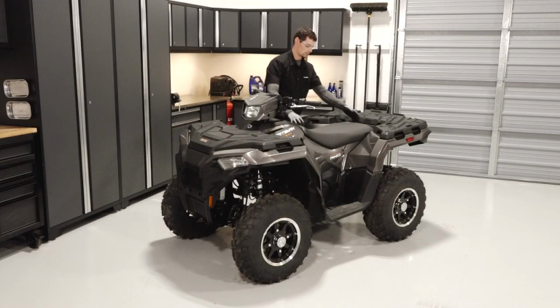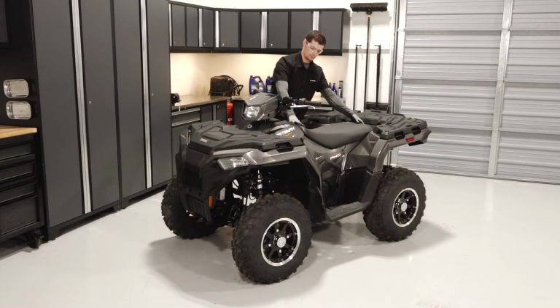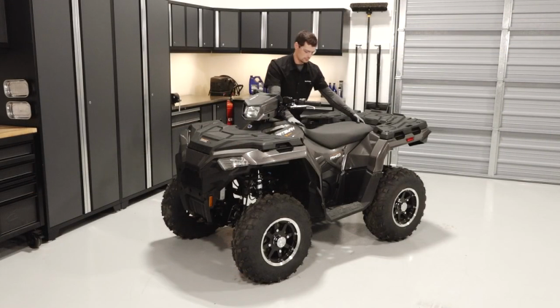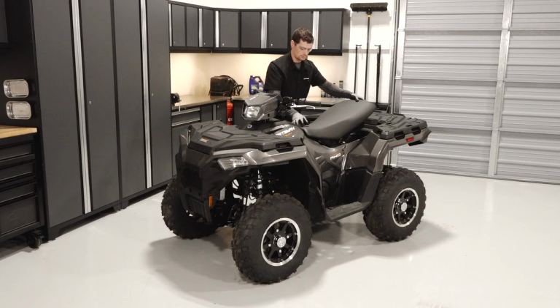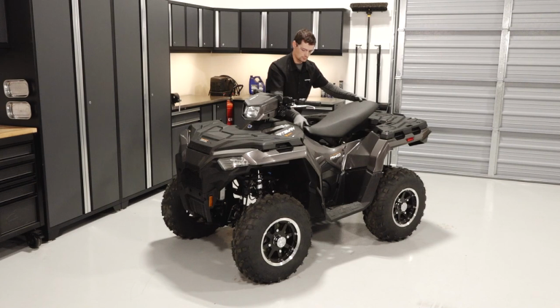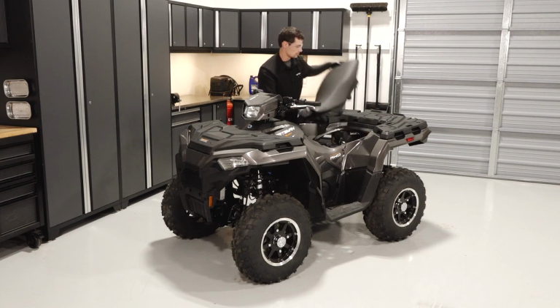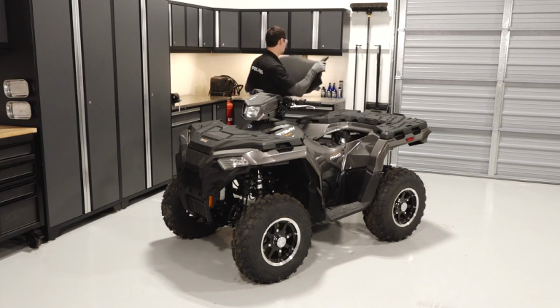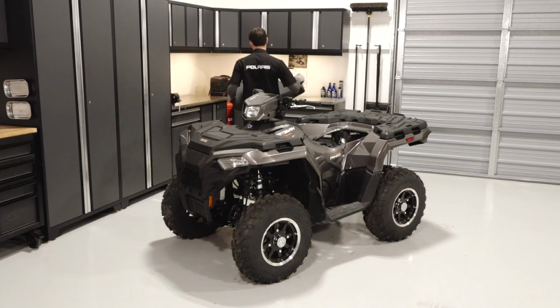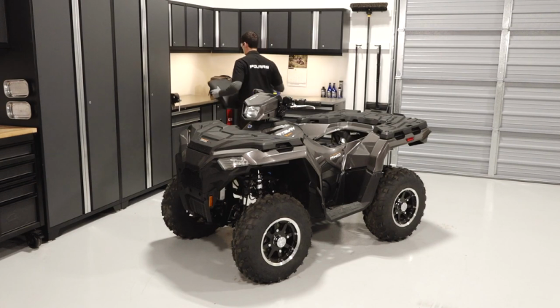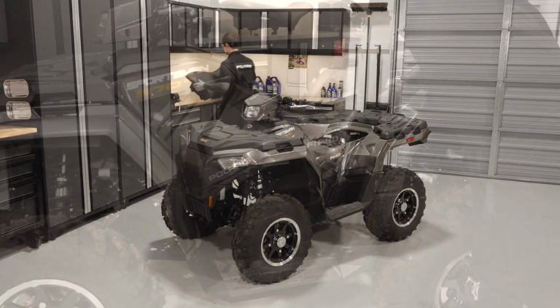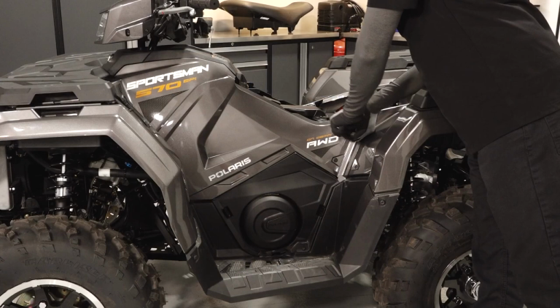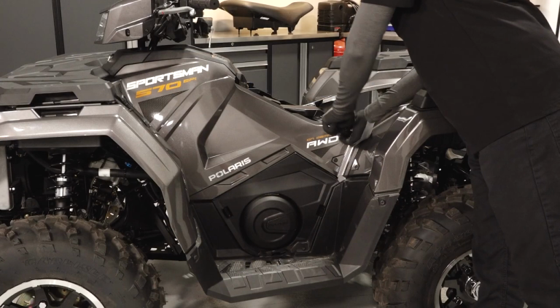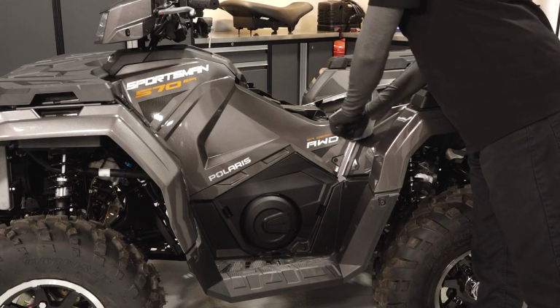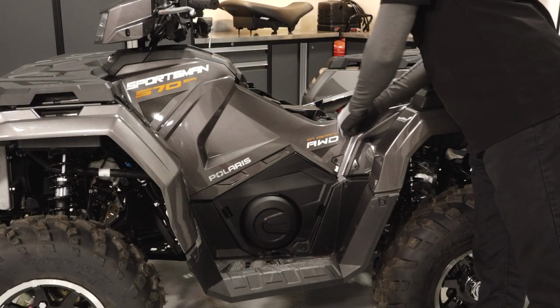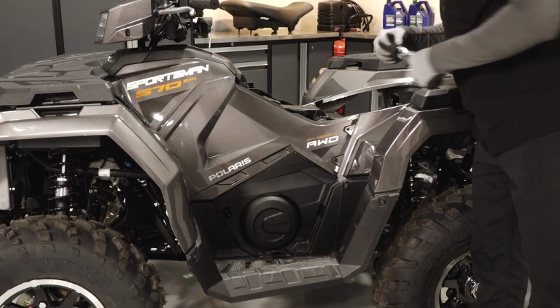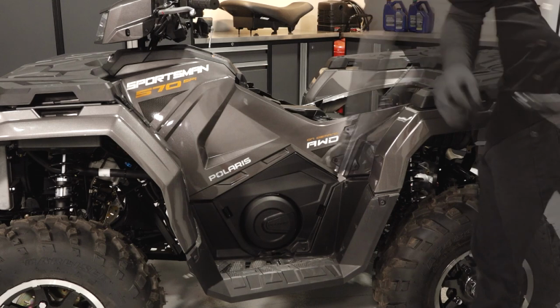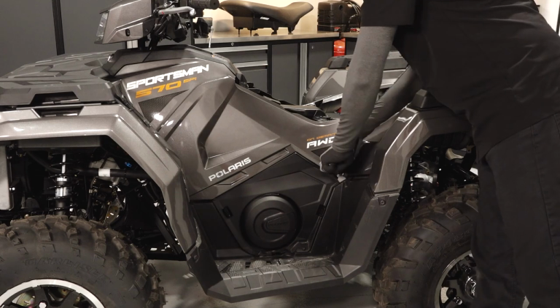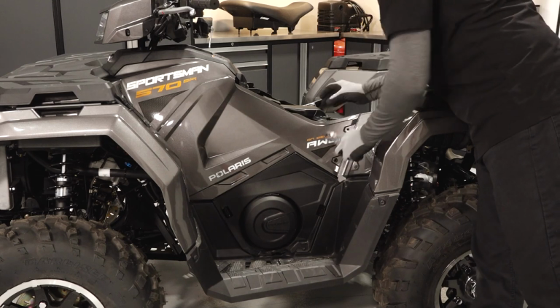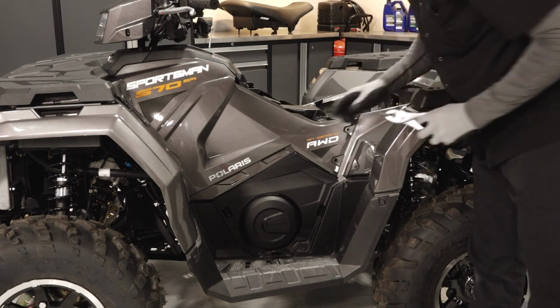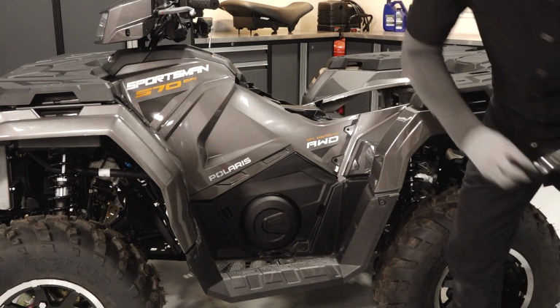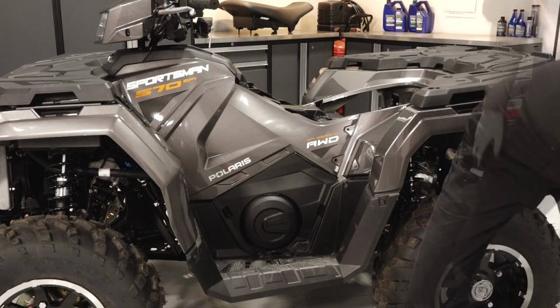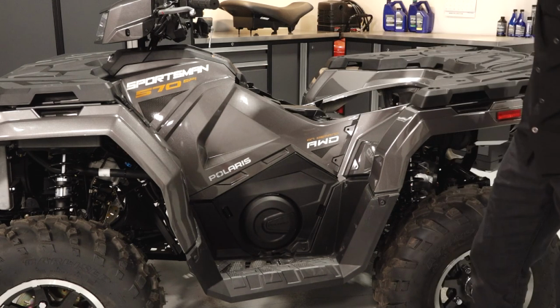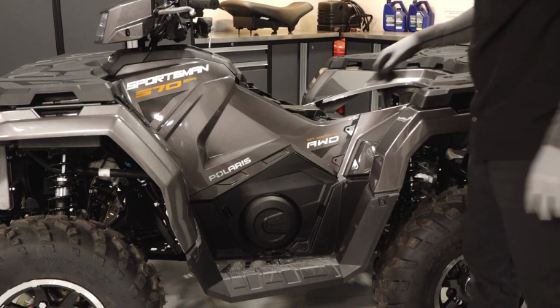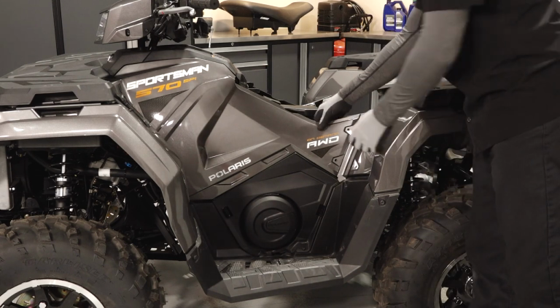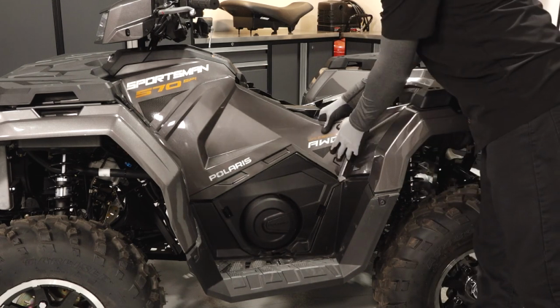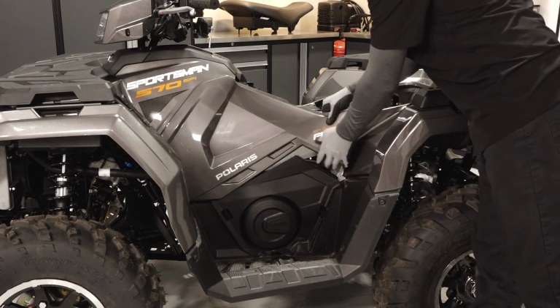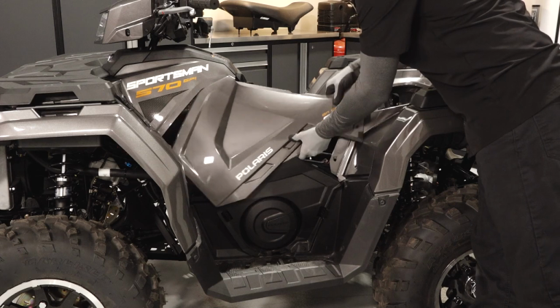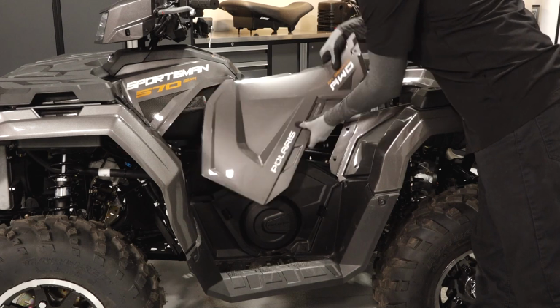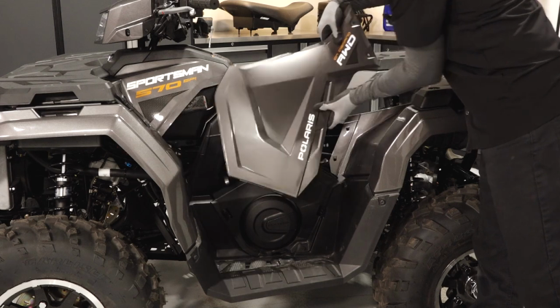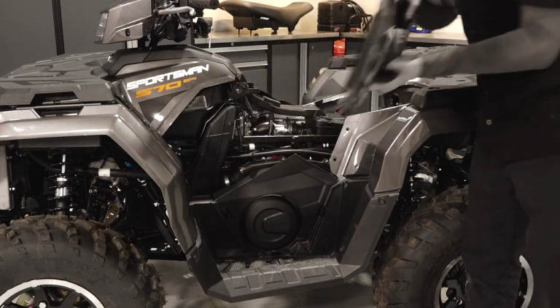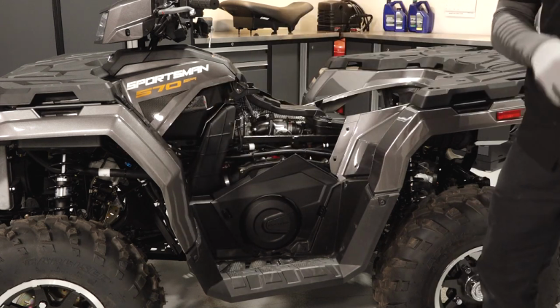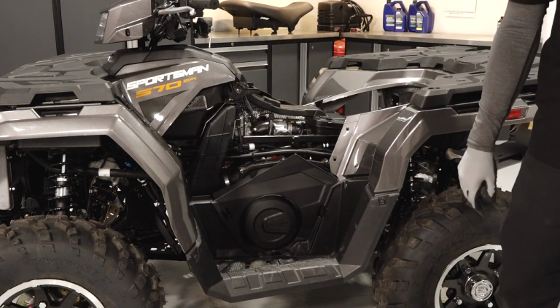Begin by lifting up on the rear of the seat and pulling back to remove. Then remove the two plastic rivets securing the left side panel. Grasp the rear of the side panel and pull back to disengage it from the retainers and remove from the vehicle.